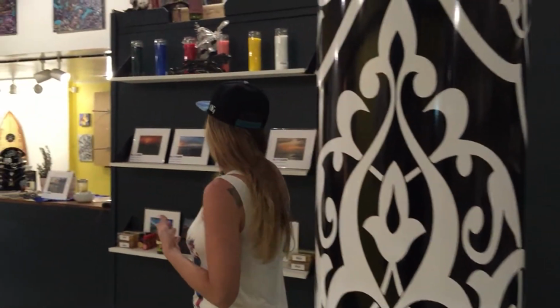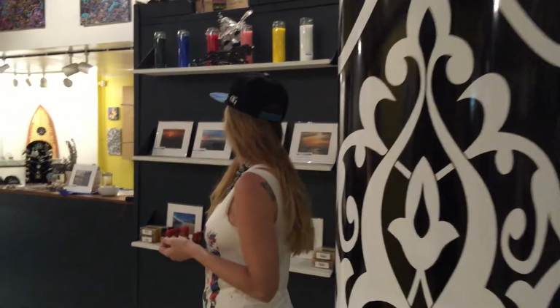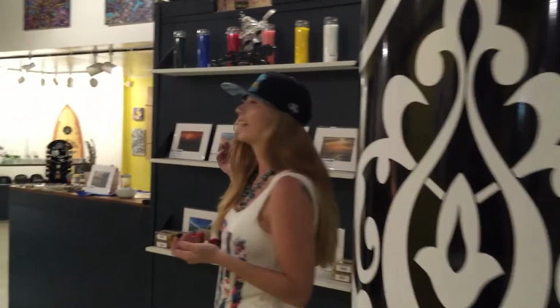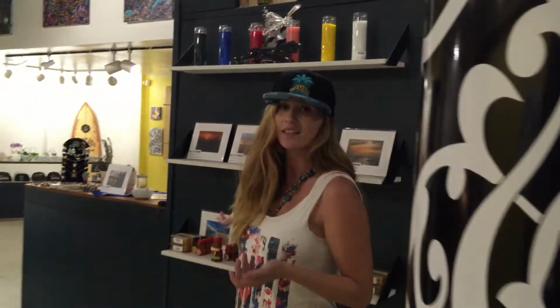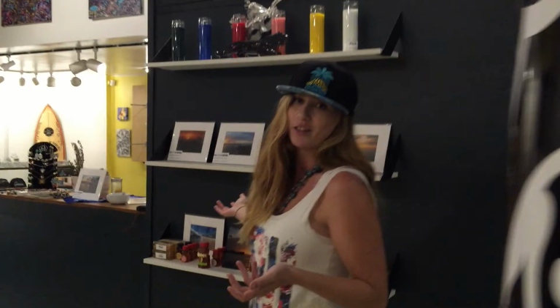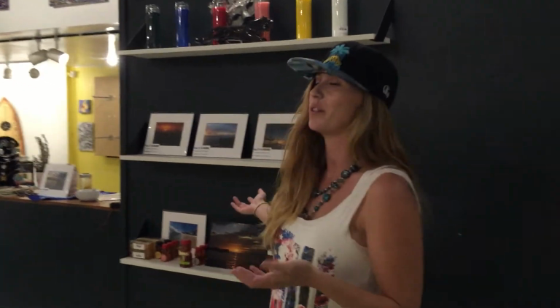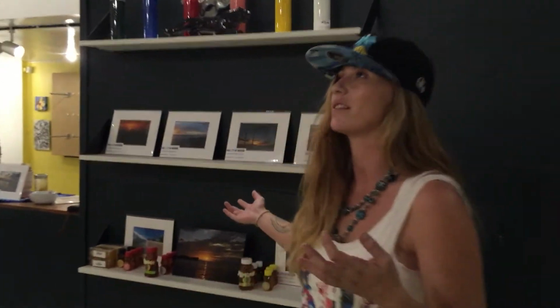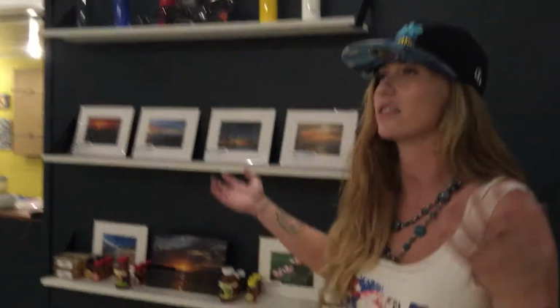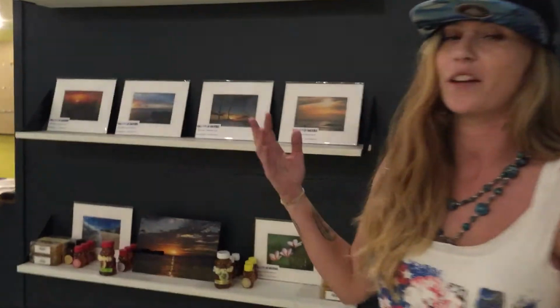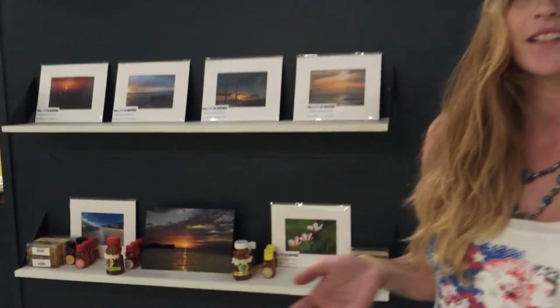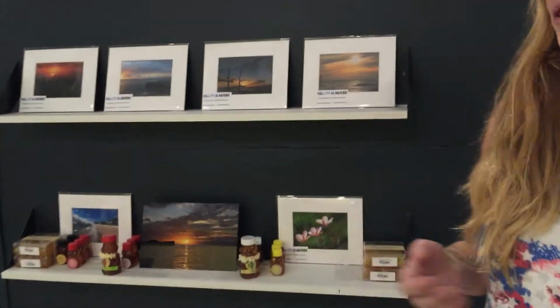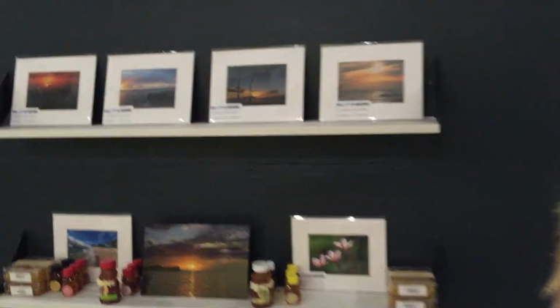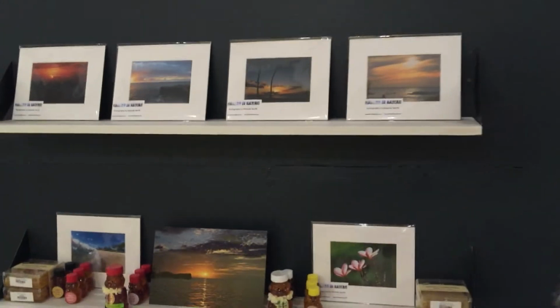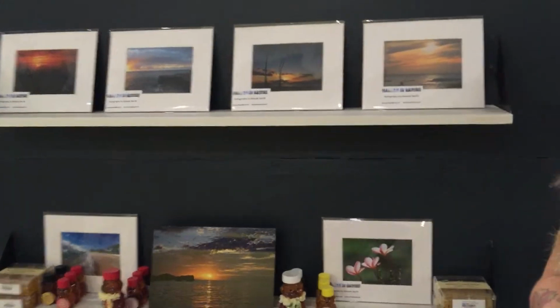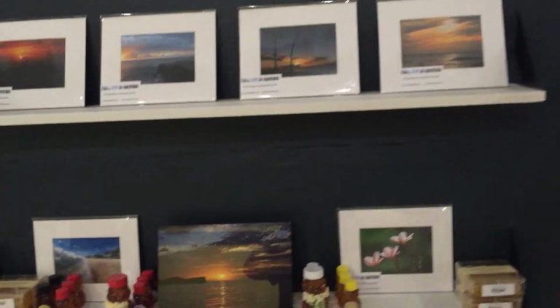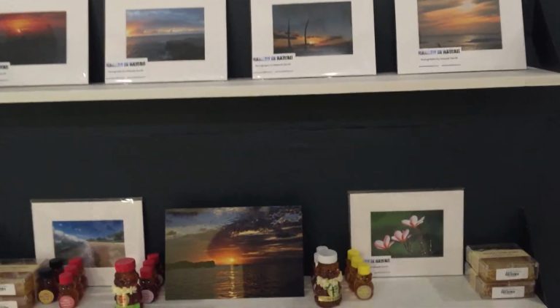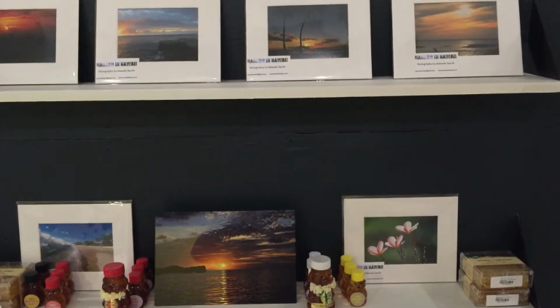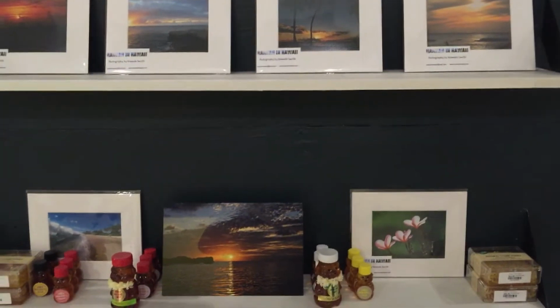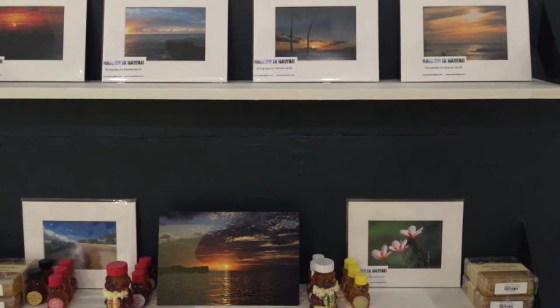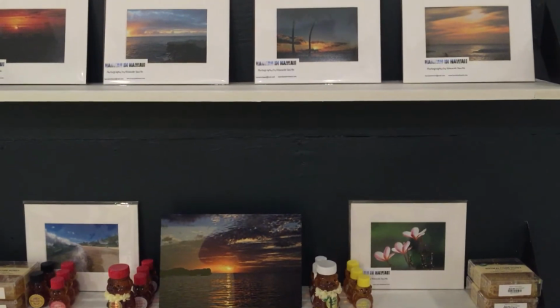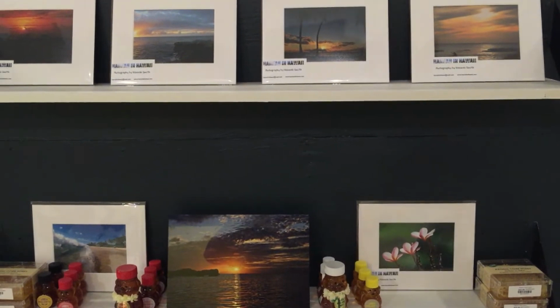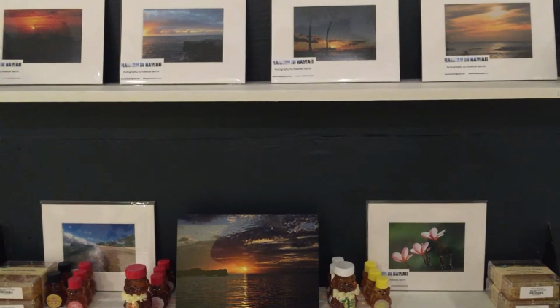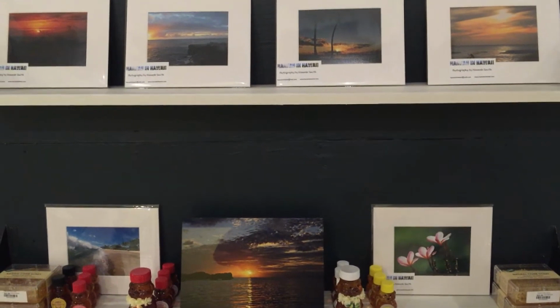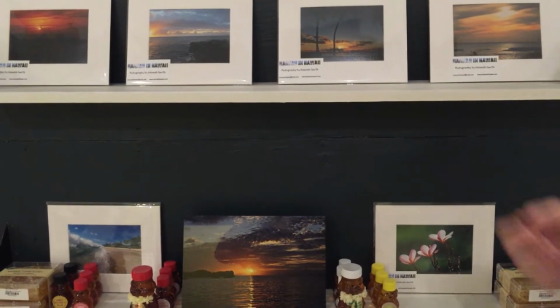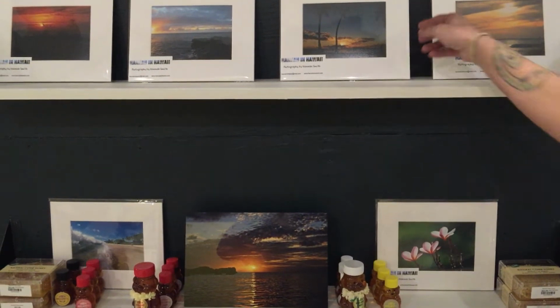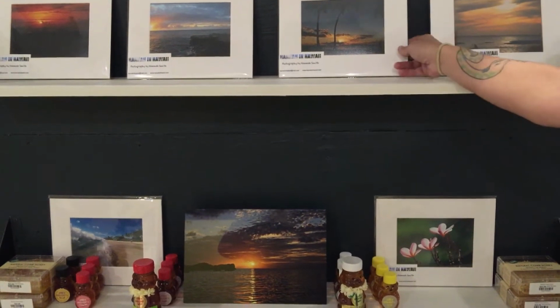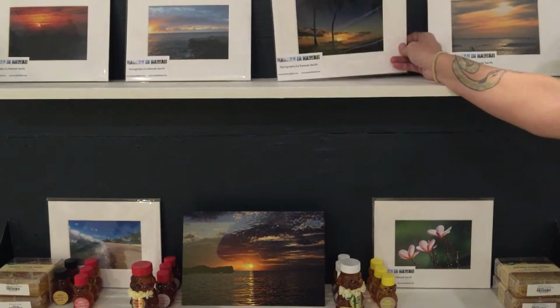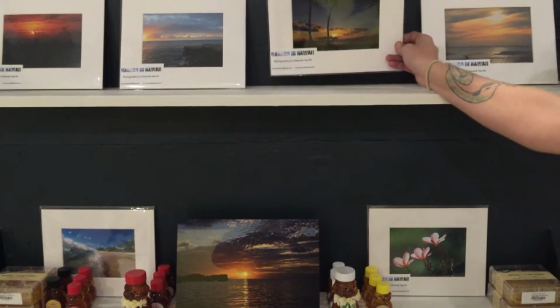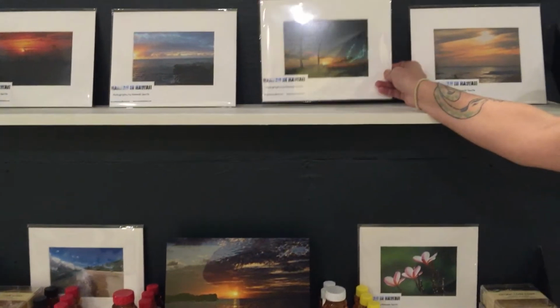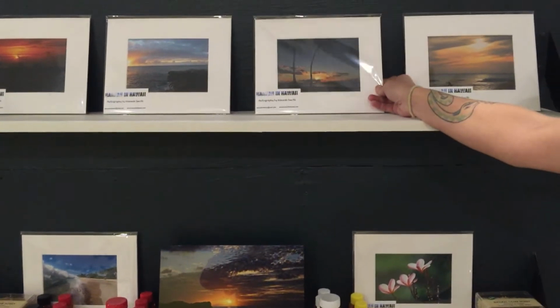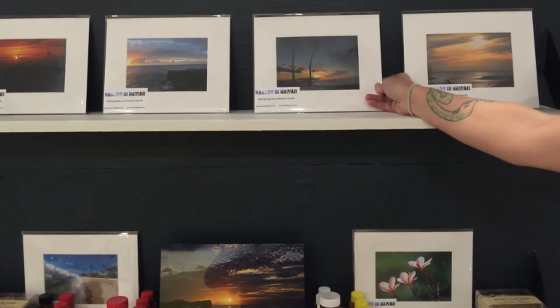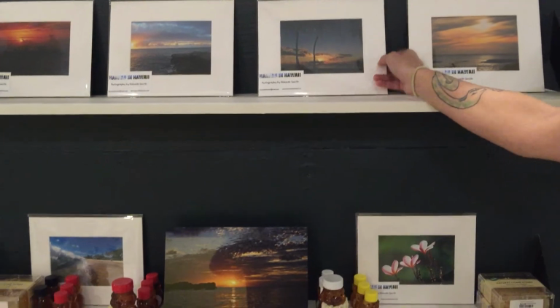We have Hannah who is just a fantastic girl. She runs a blog for the North Shore business owners, which is fantastic. So come down and check out some of her amazing prints.